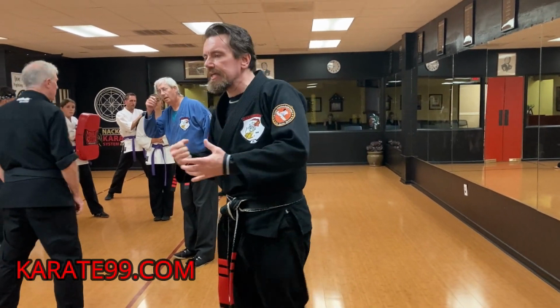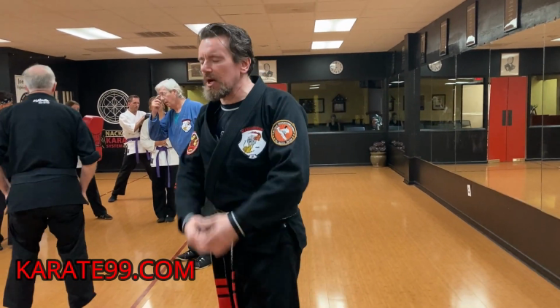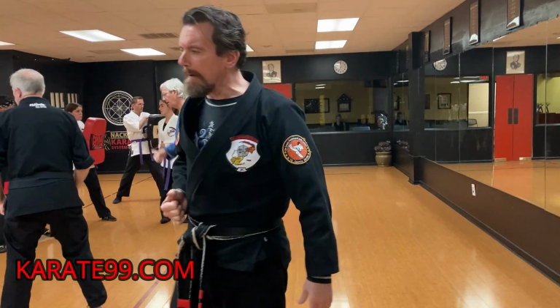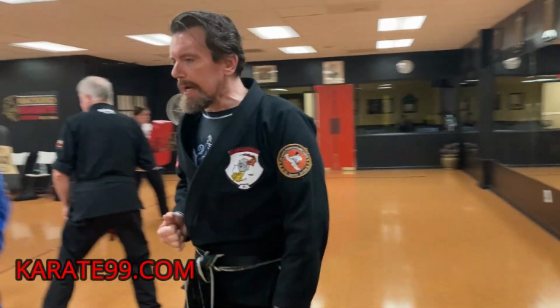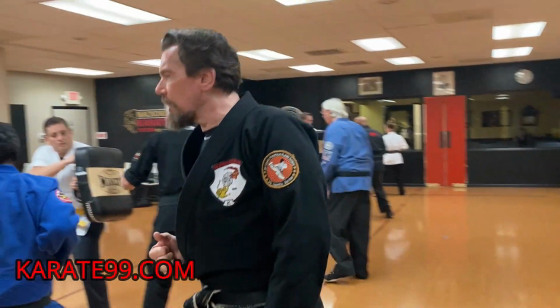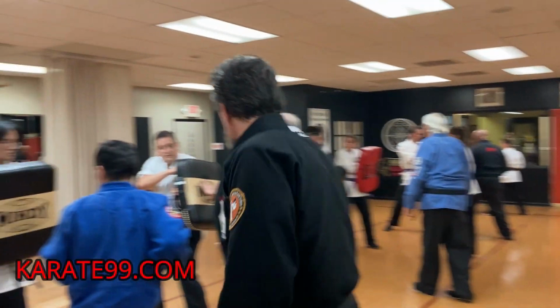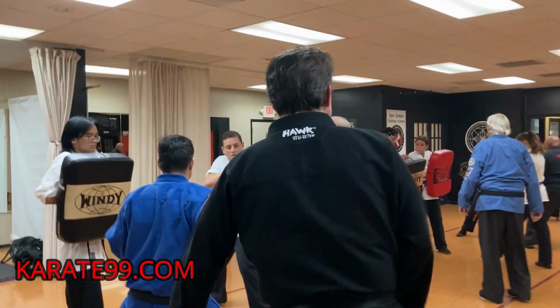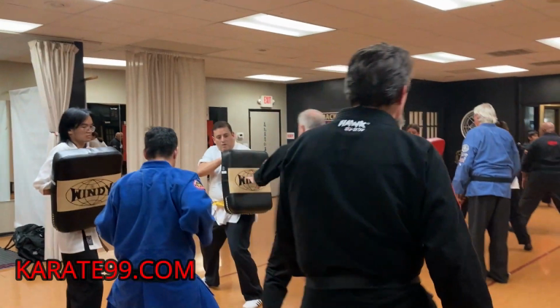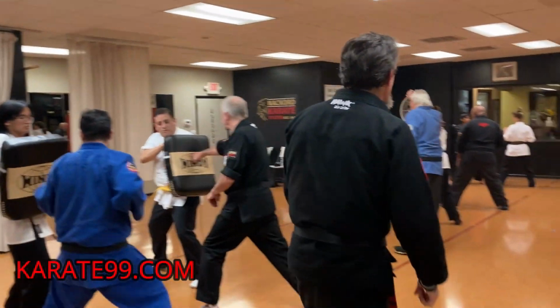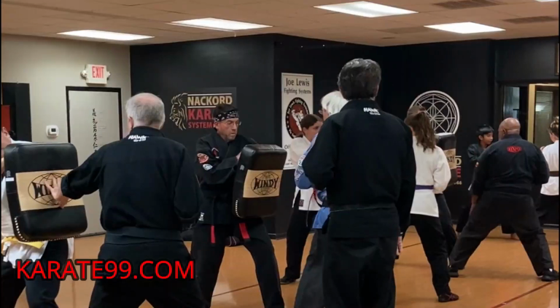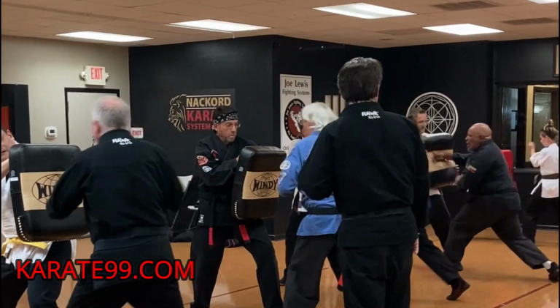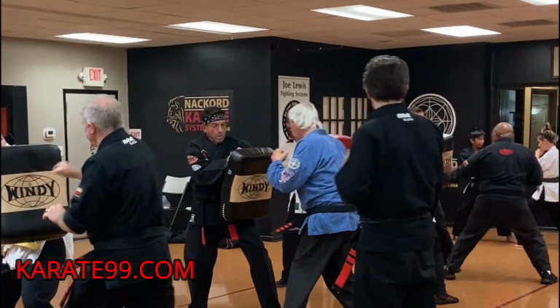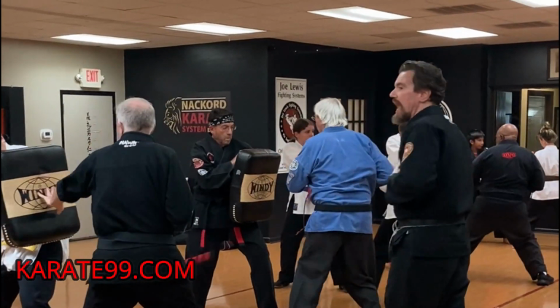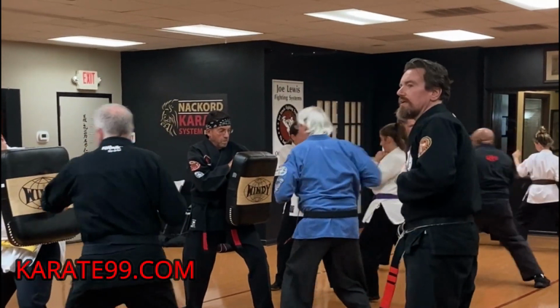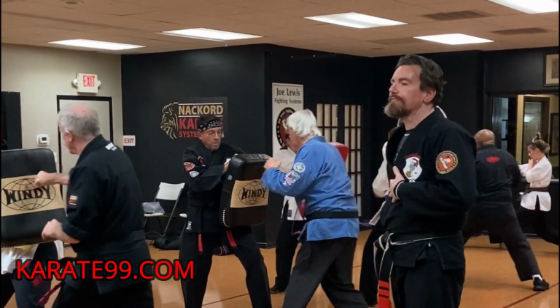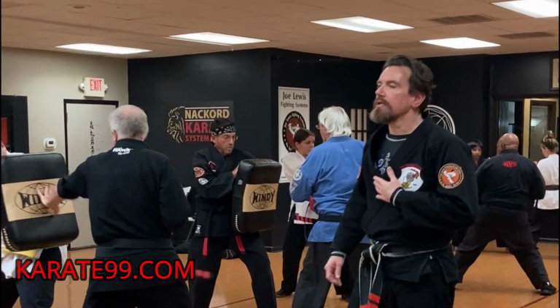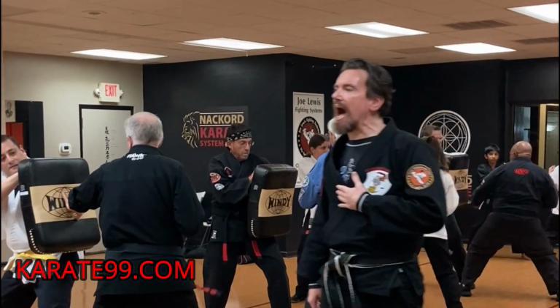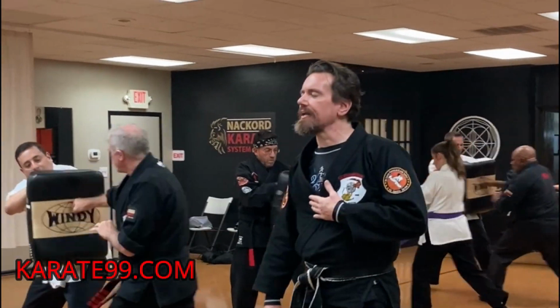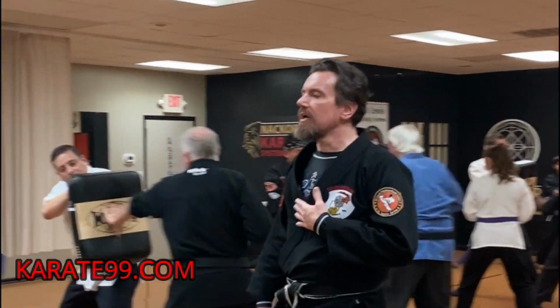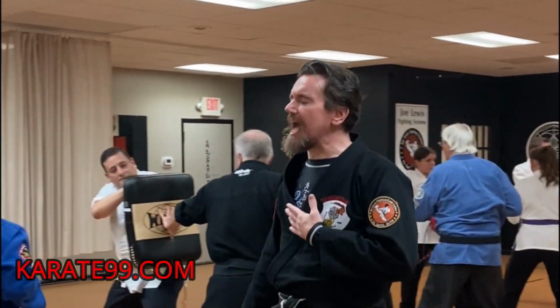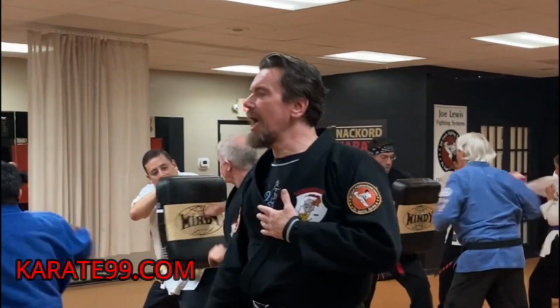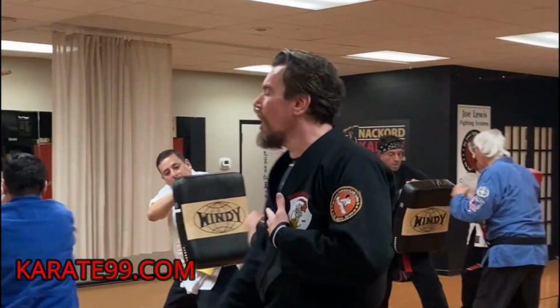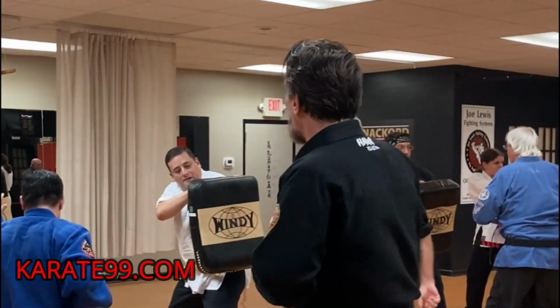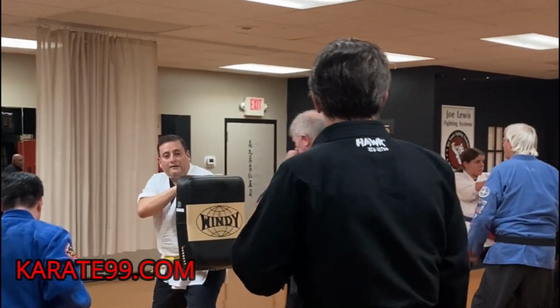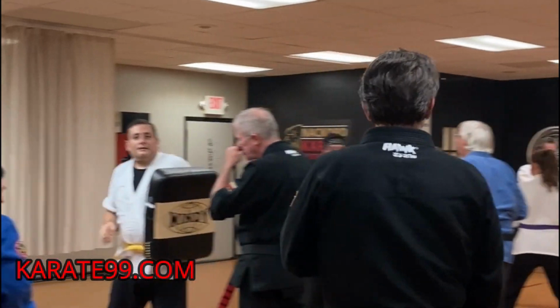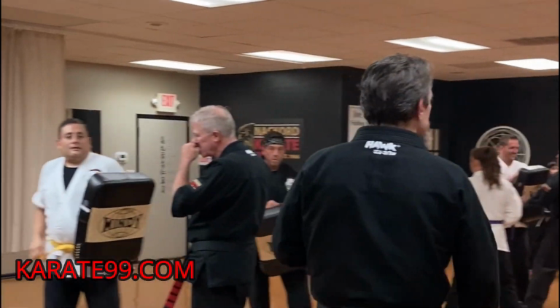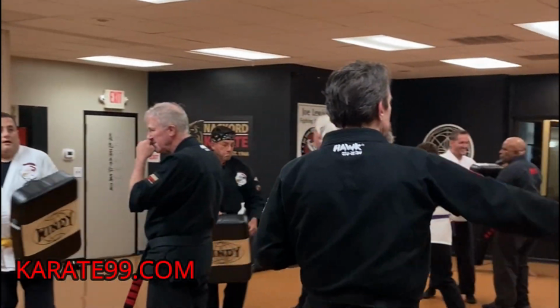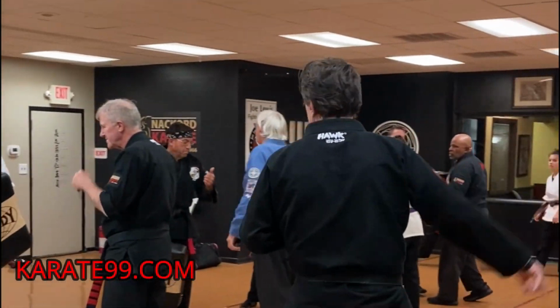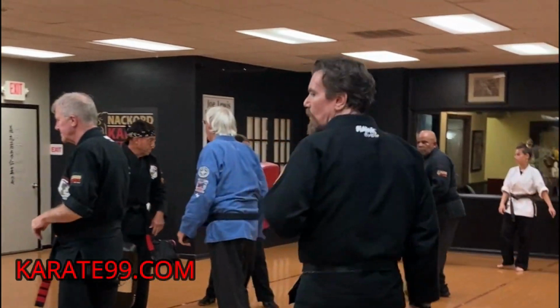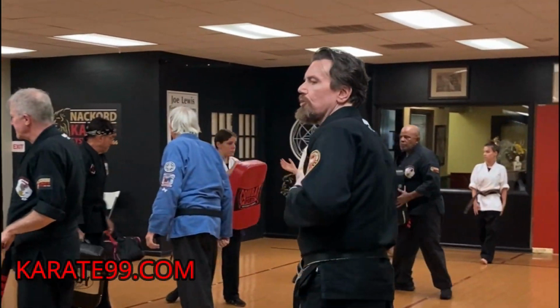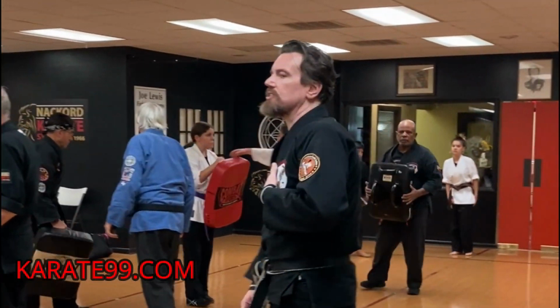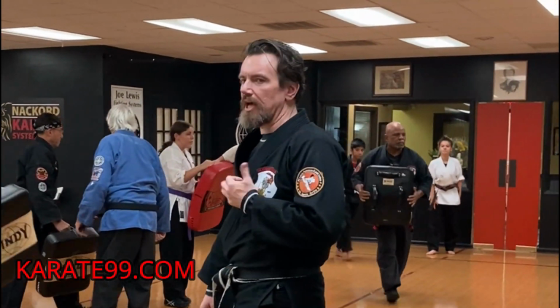All right, get set, here we go. Load your legs up. Ready — seven, eight, nine, ten. Okay, good. We're gonna put the bags against the wall here, relax for a second.